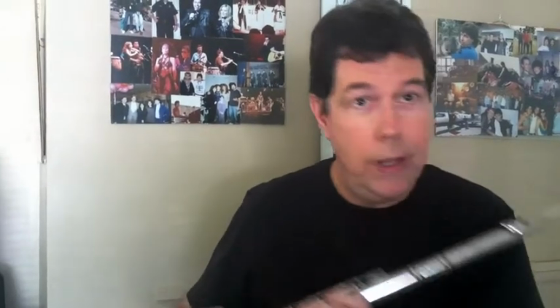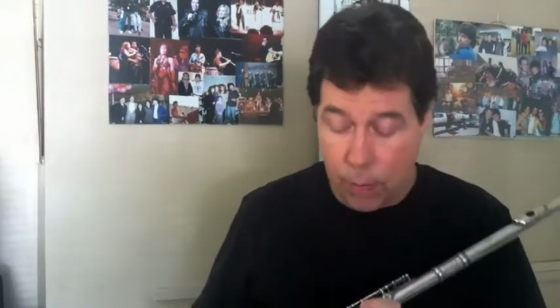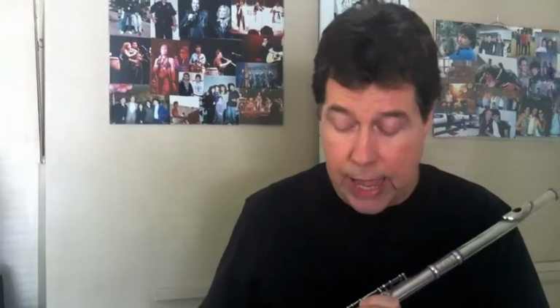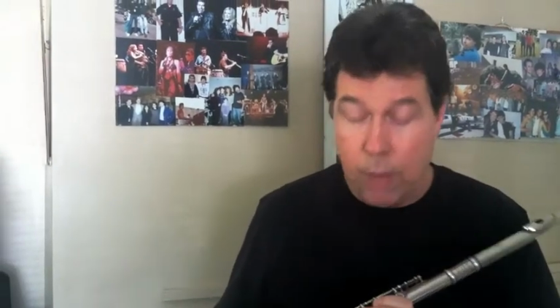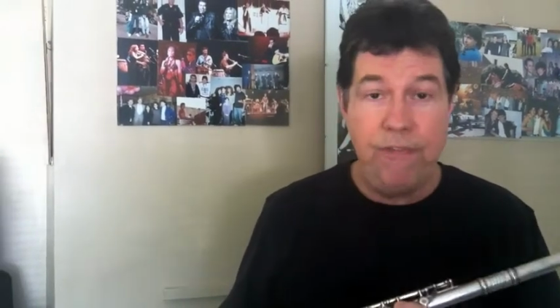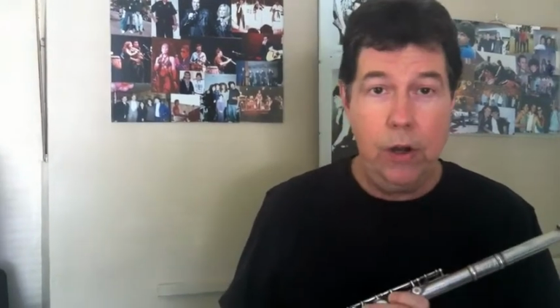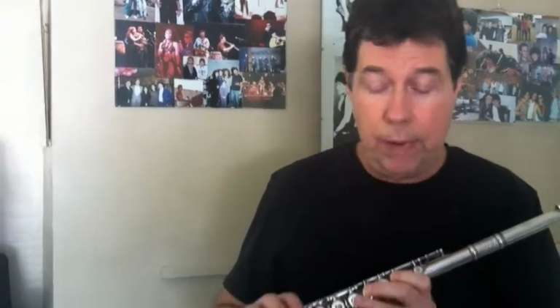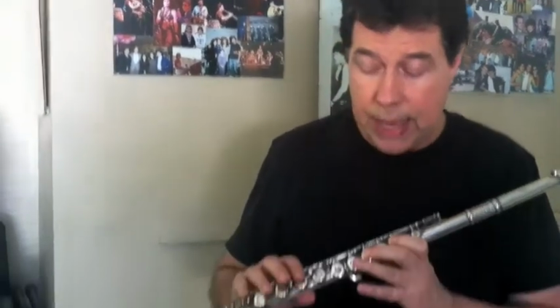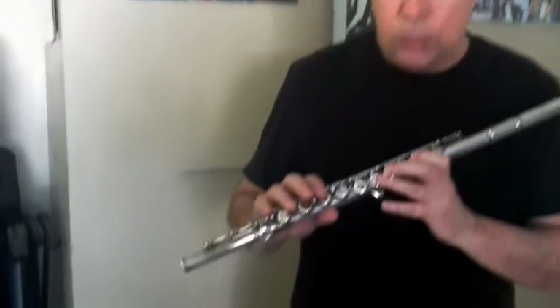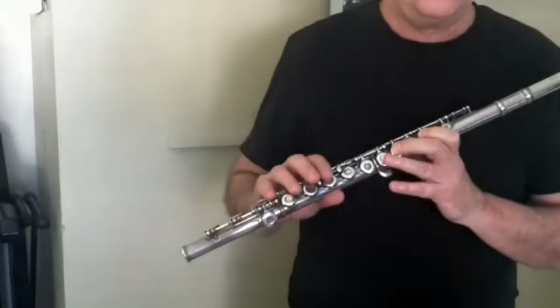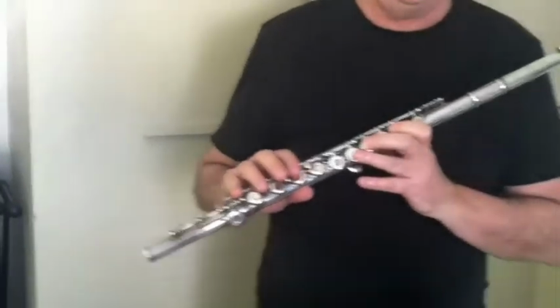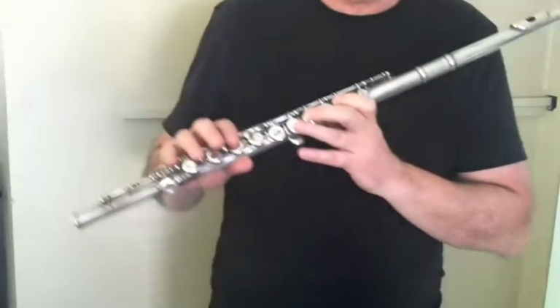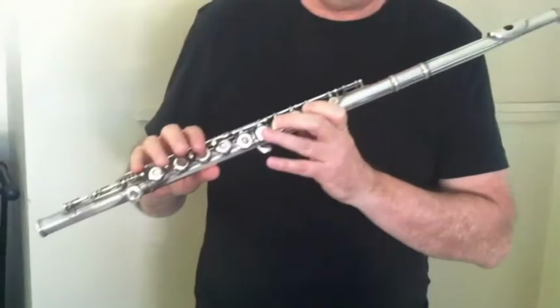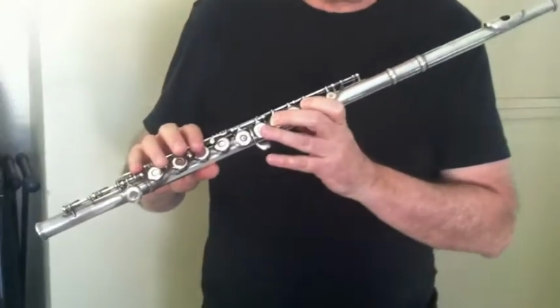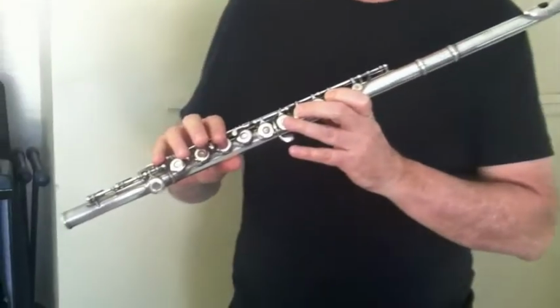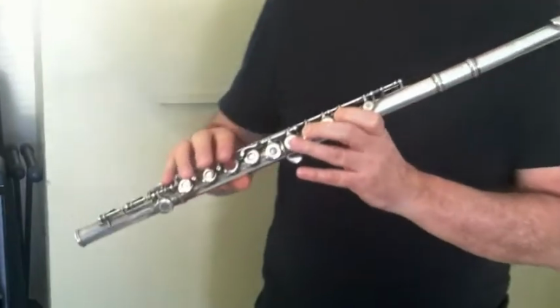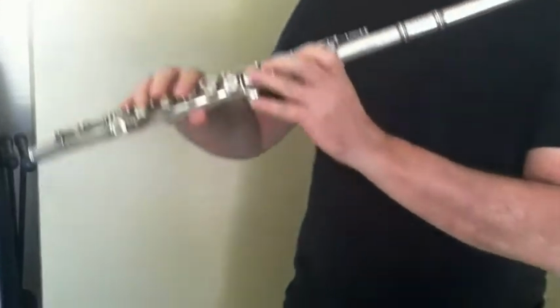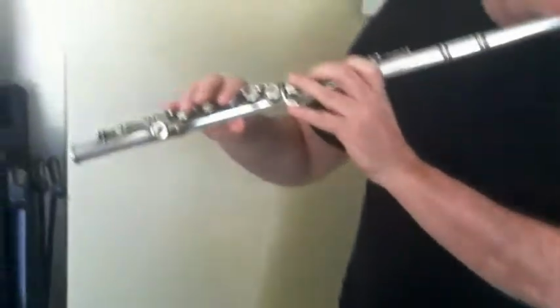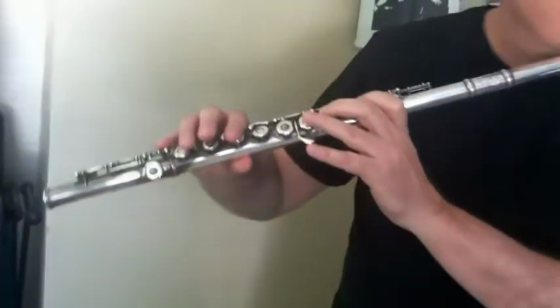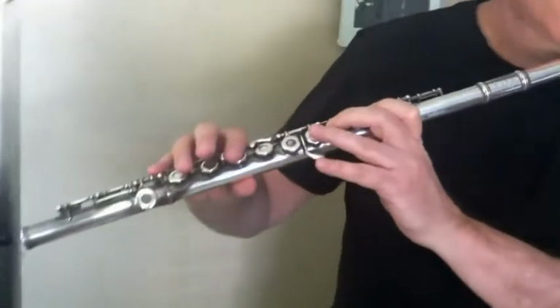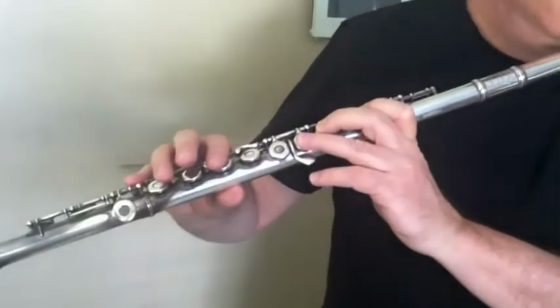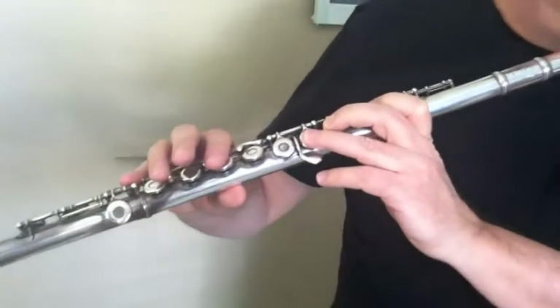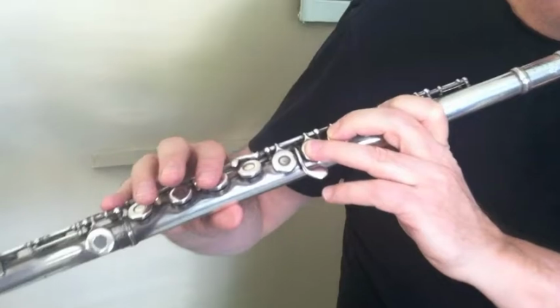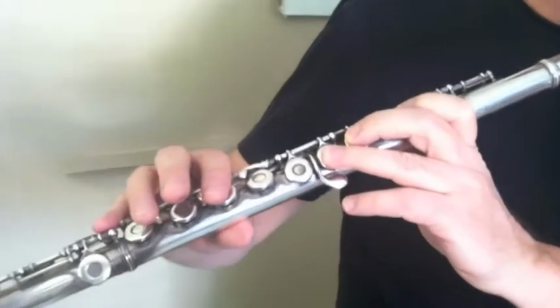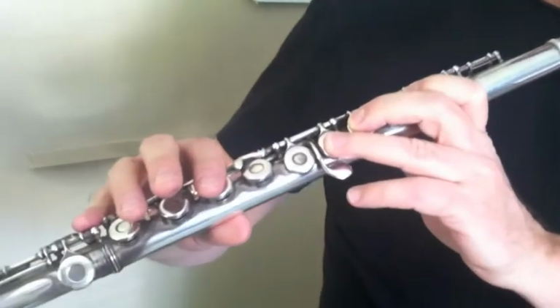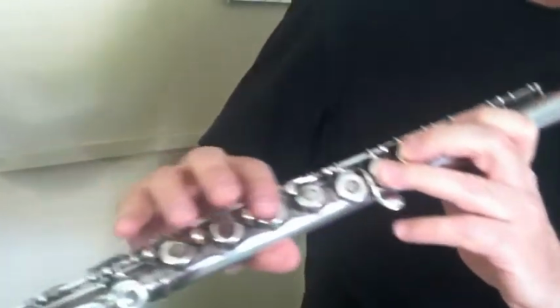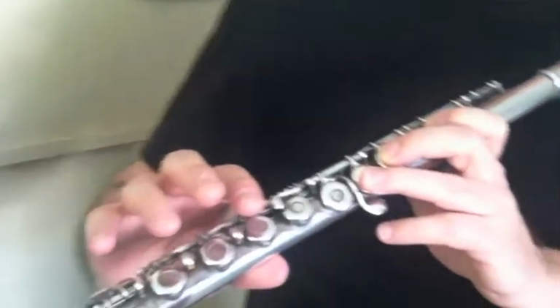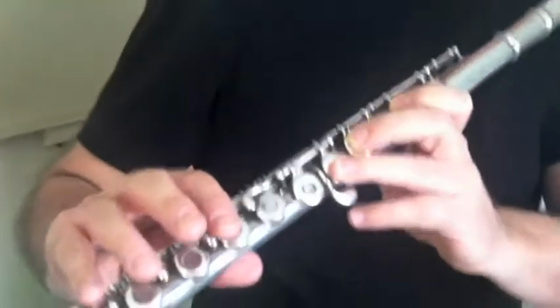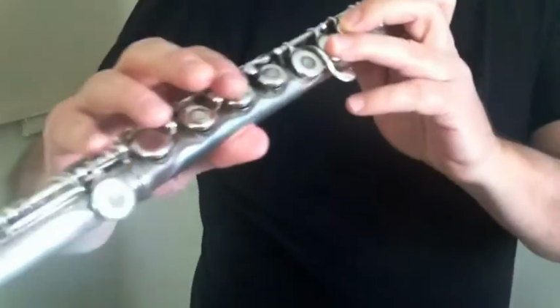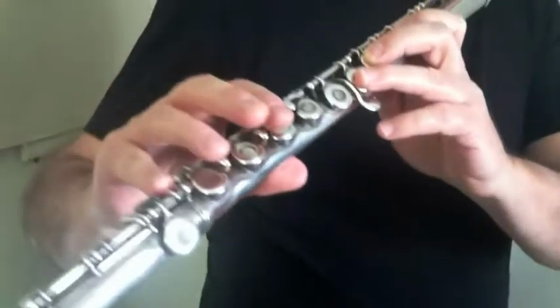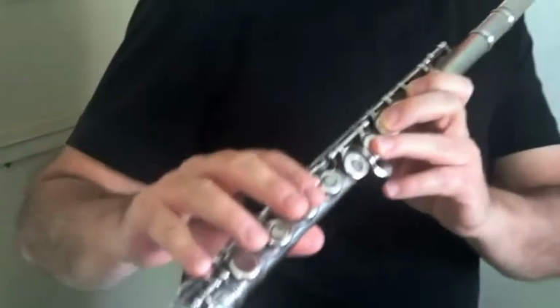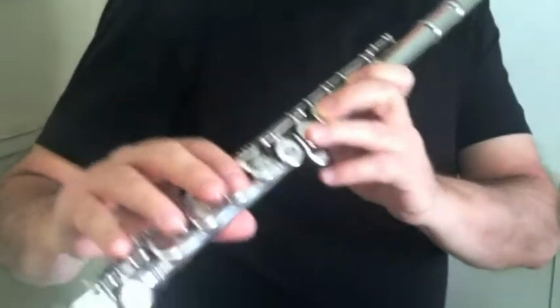Now we're going to add one more finger and play the next note on the descending C major scale. That's G. Let's play it together.